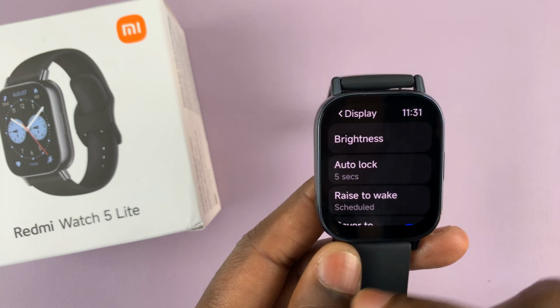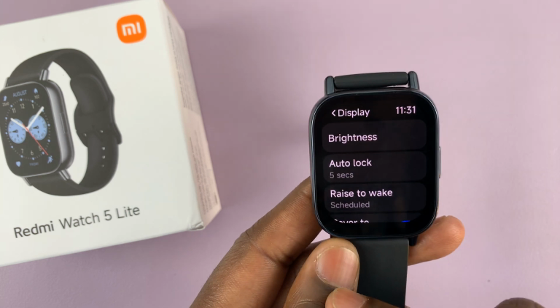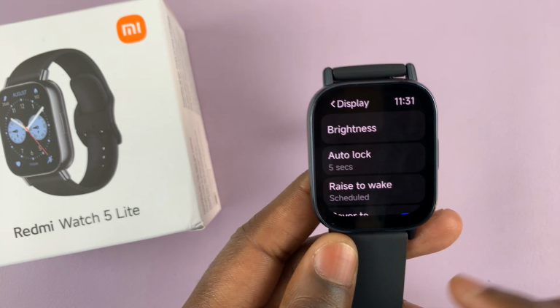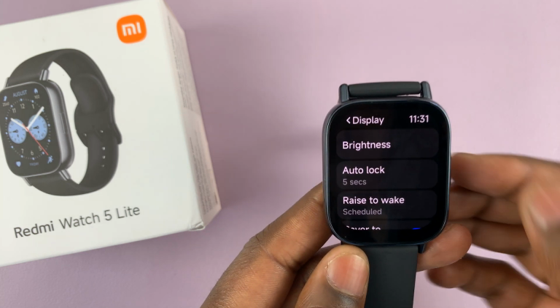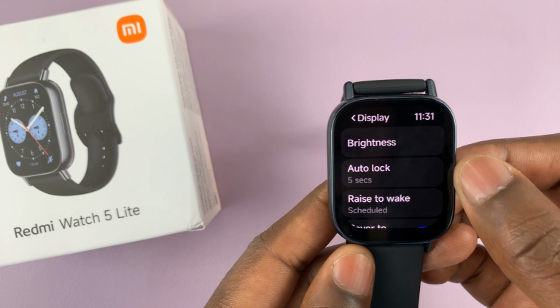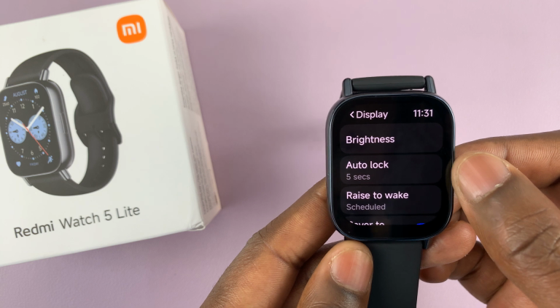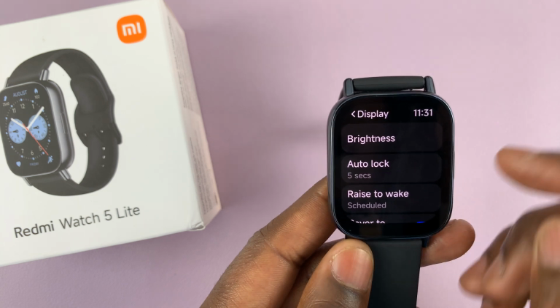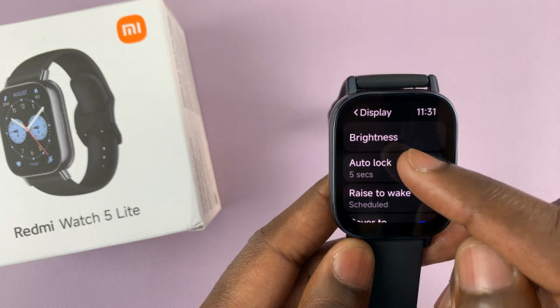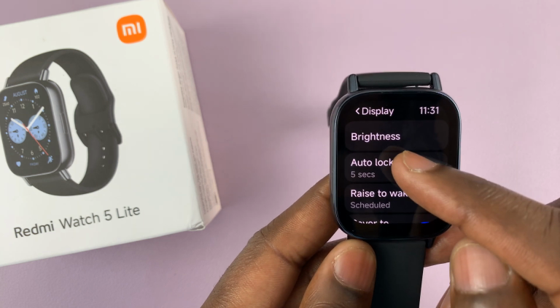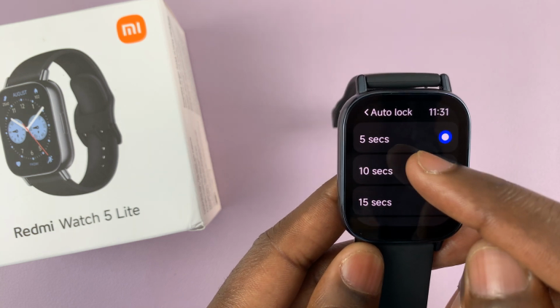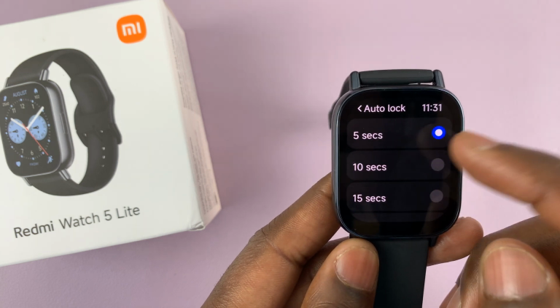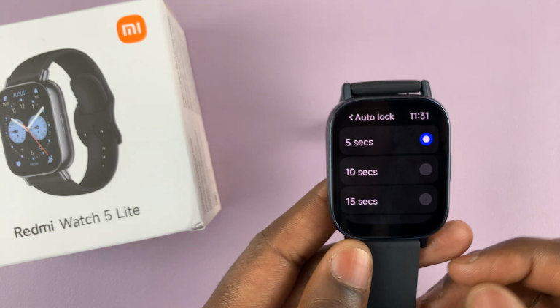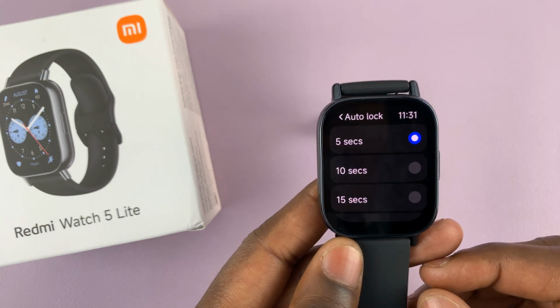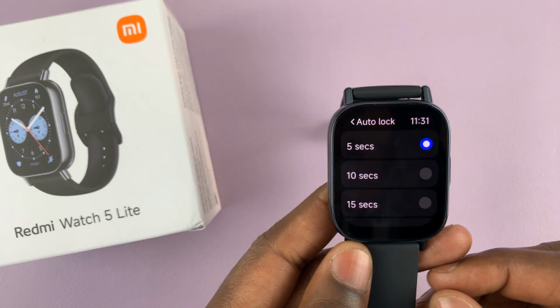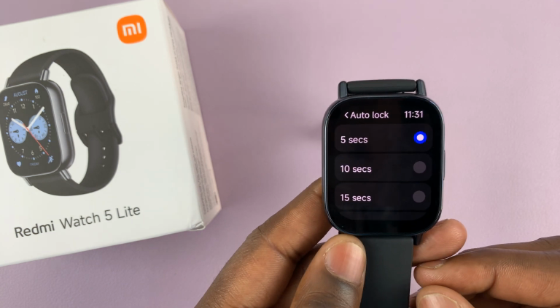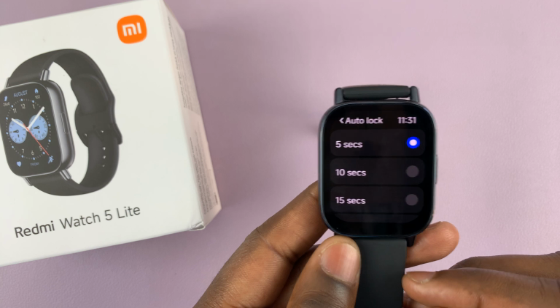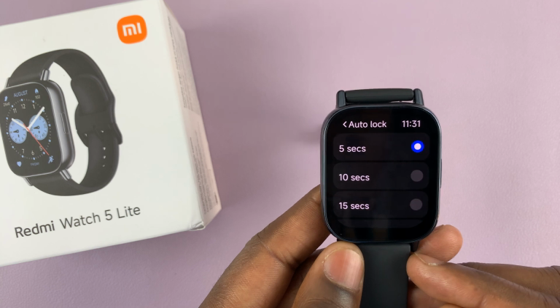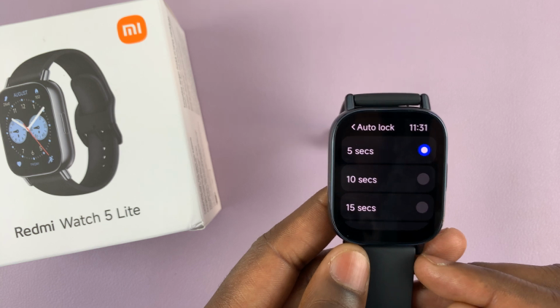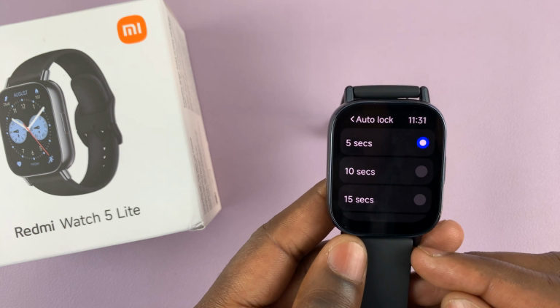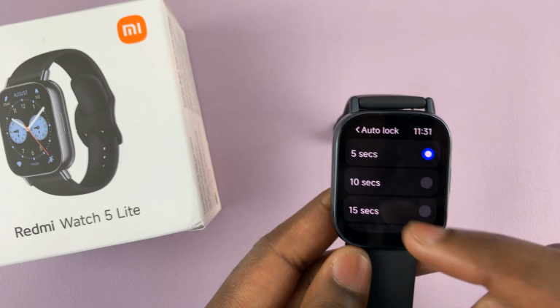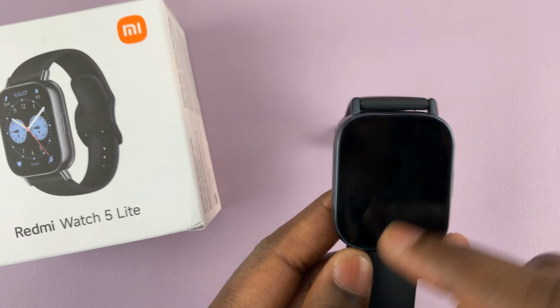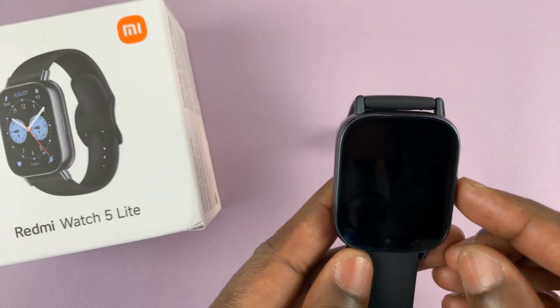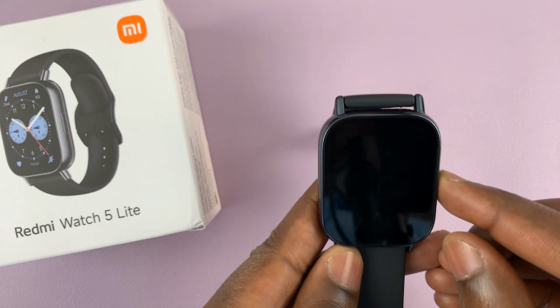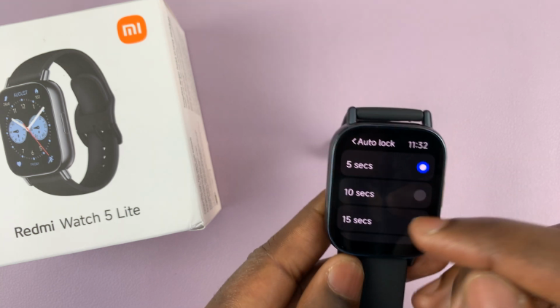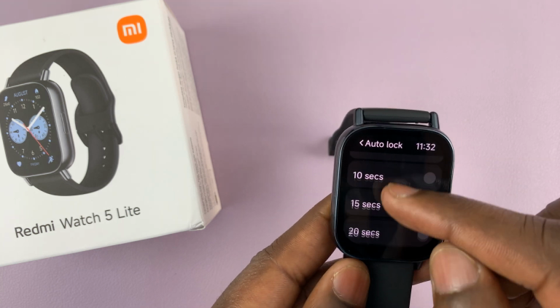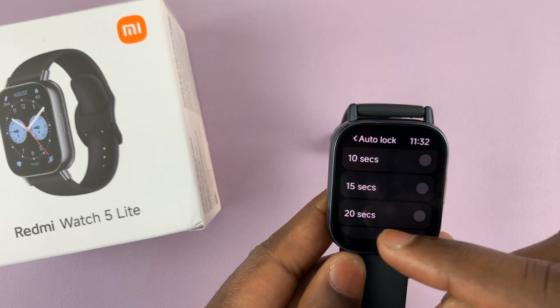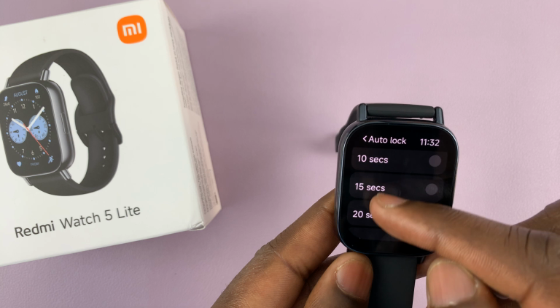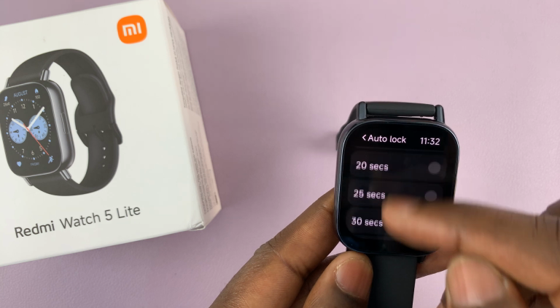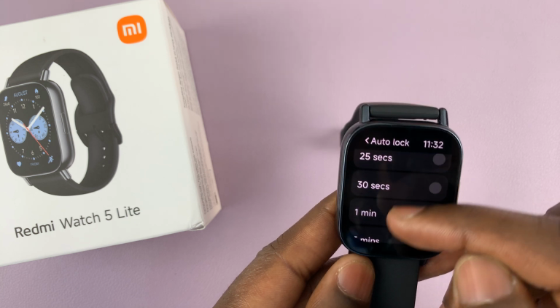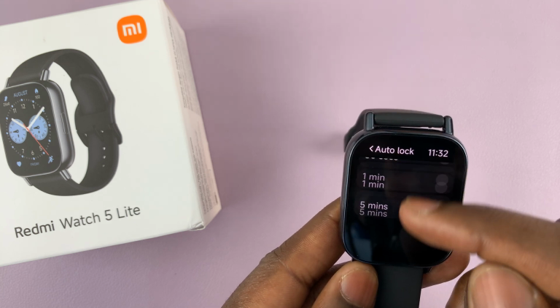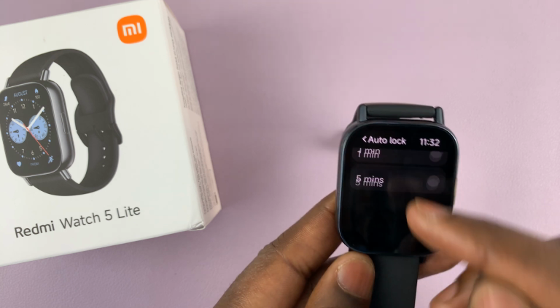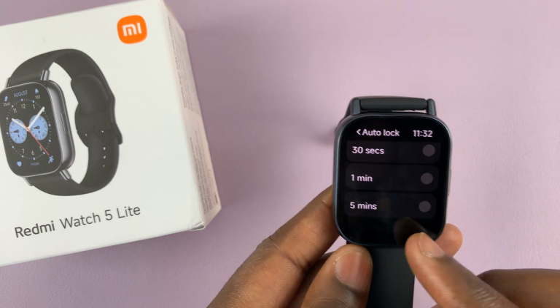Under display, you want to select auto lock. Mine is currently set to five seconds, which is the default.